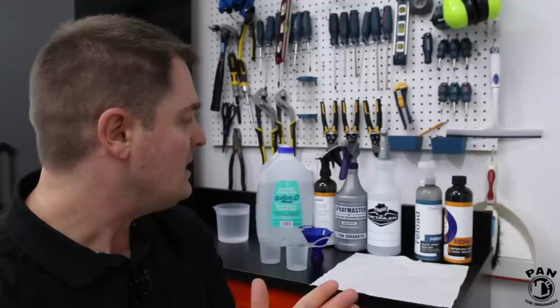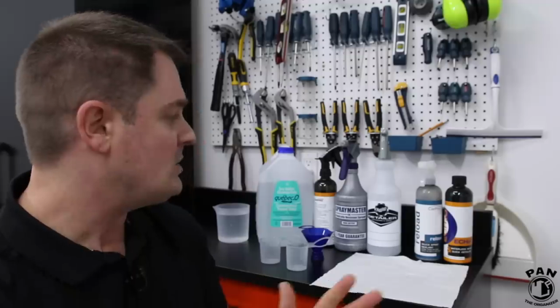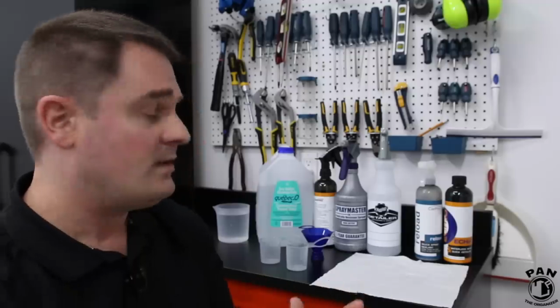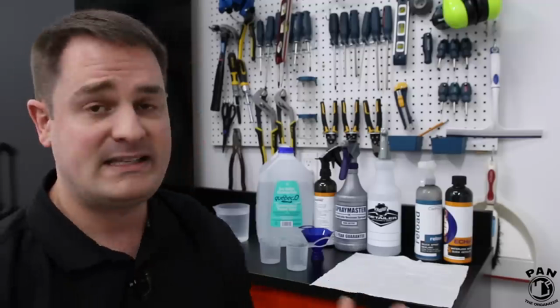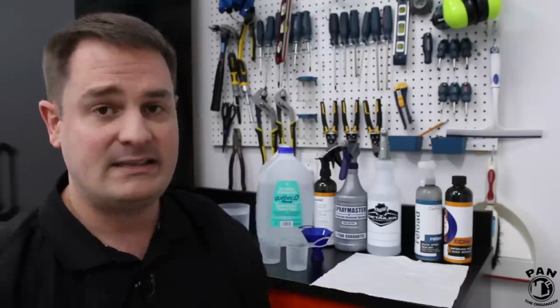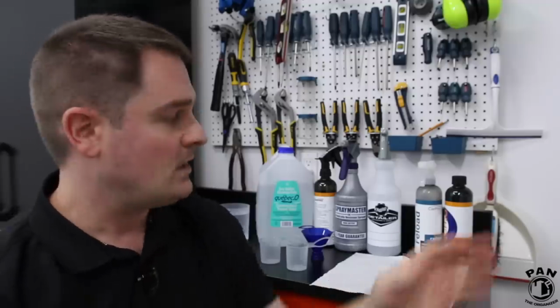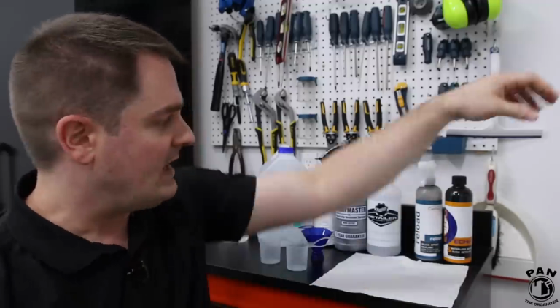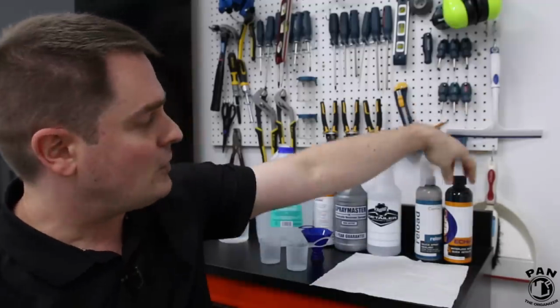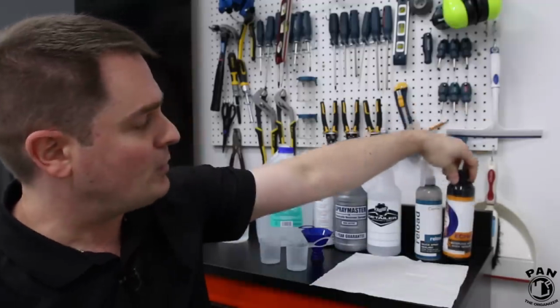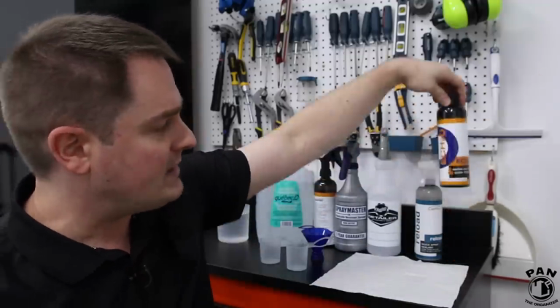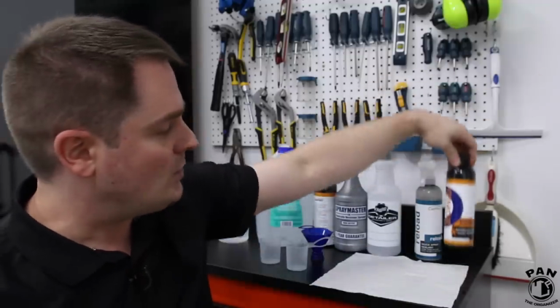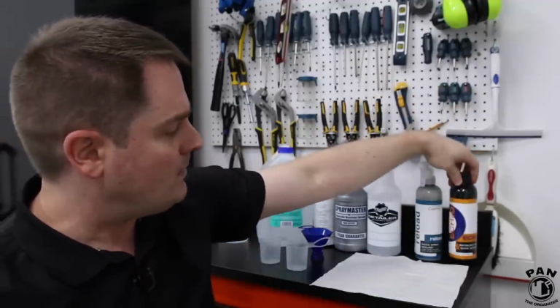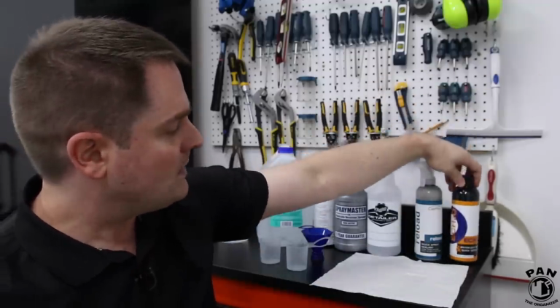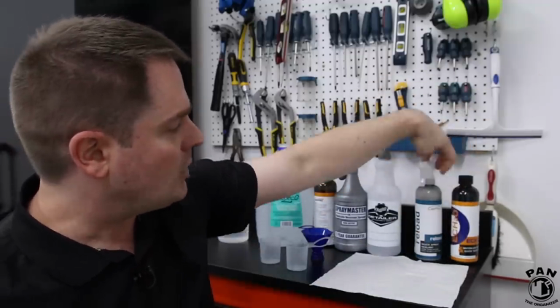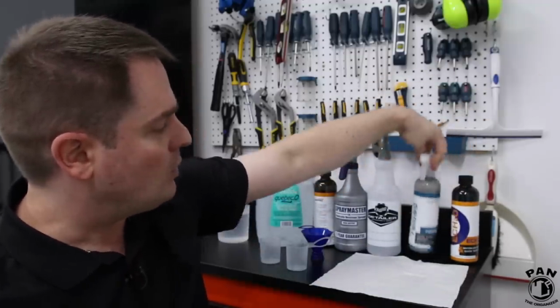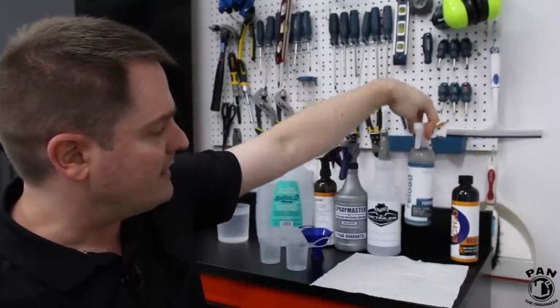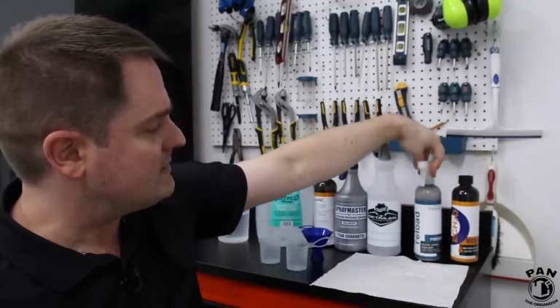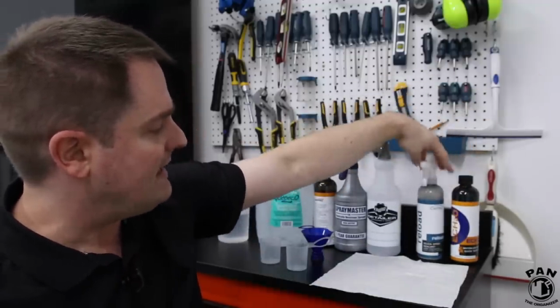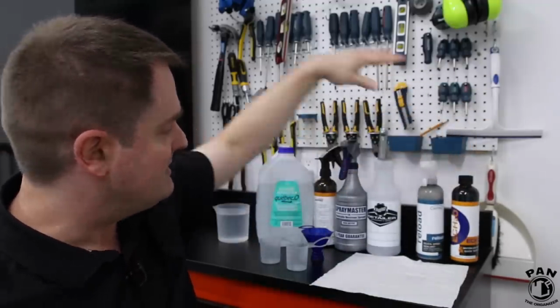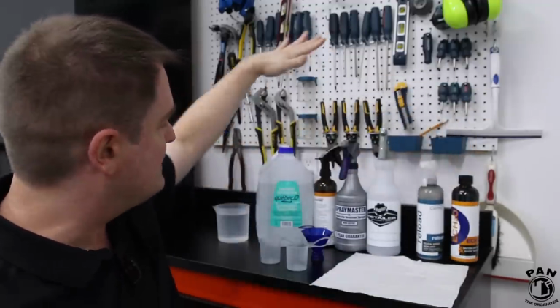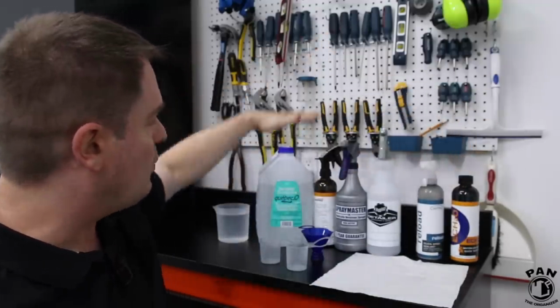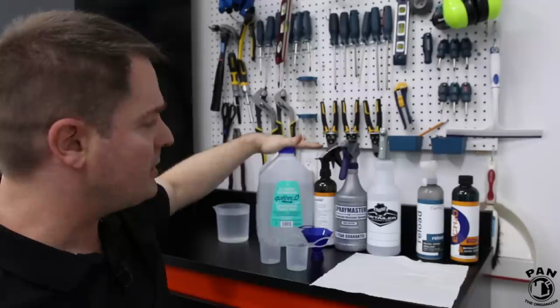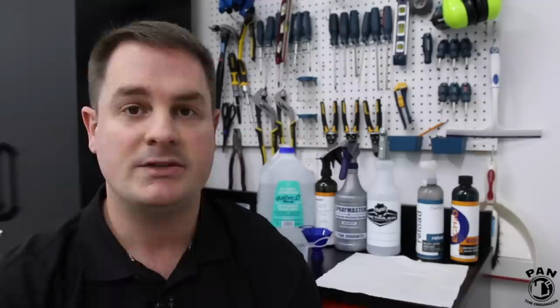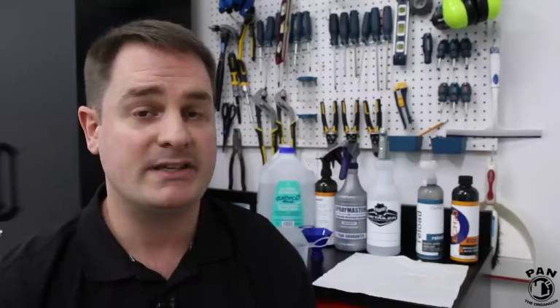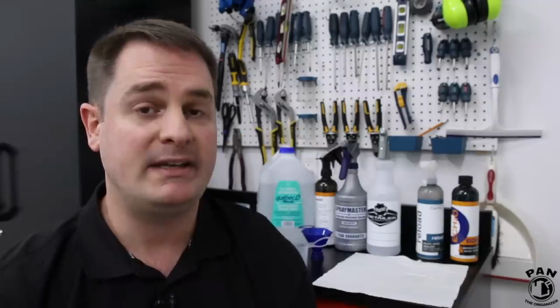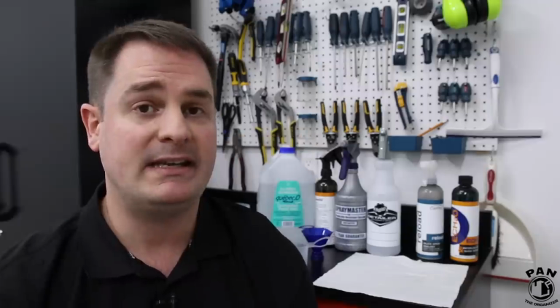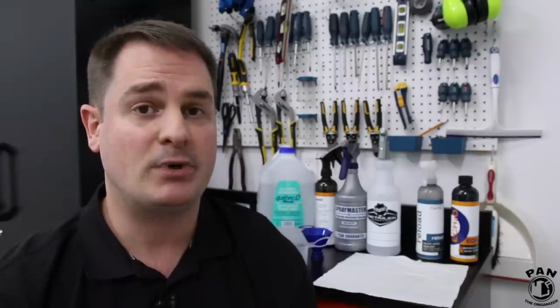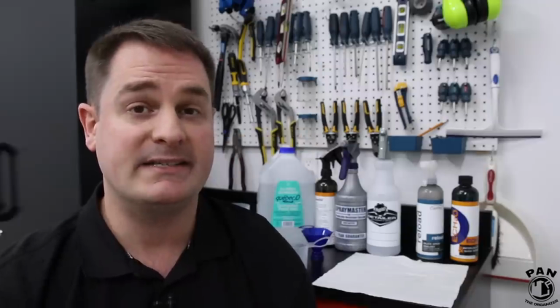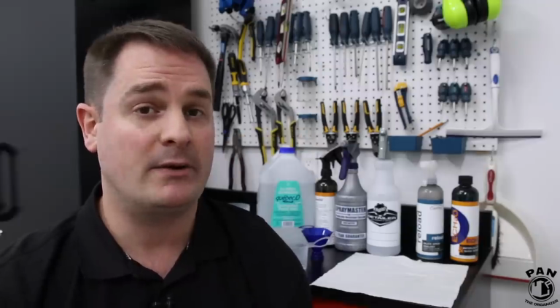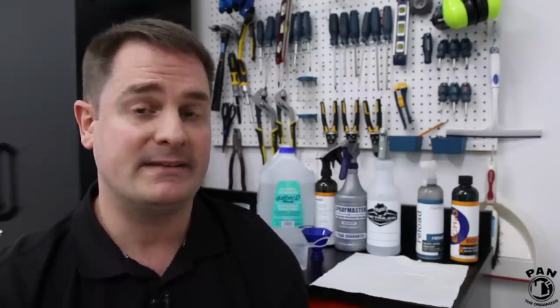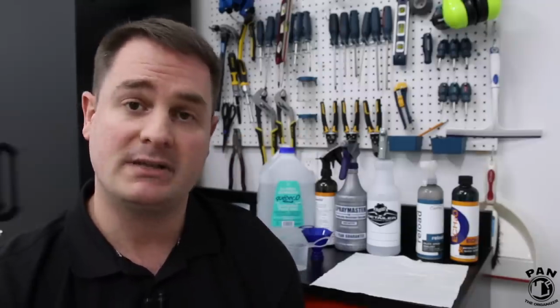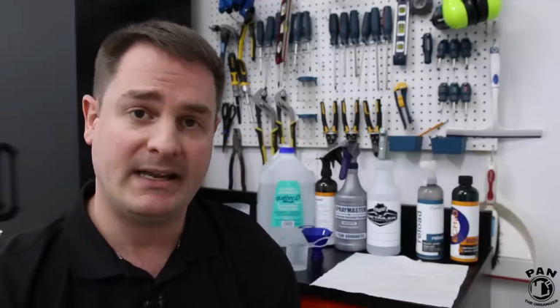So that's it — we have CarPro EC2O, CarPro Reload, and distilled water. This quick detail spray is very simple to make.